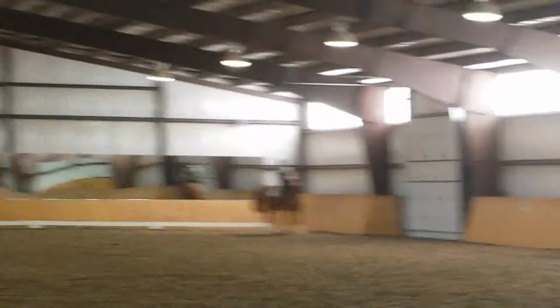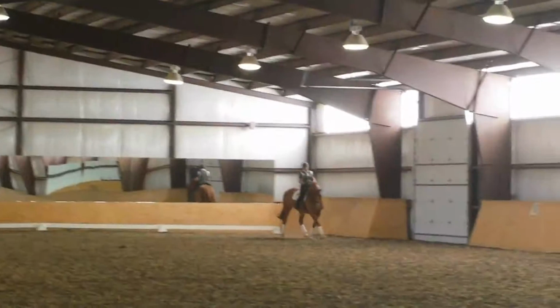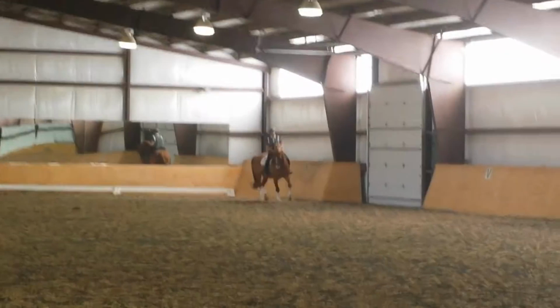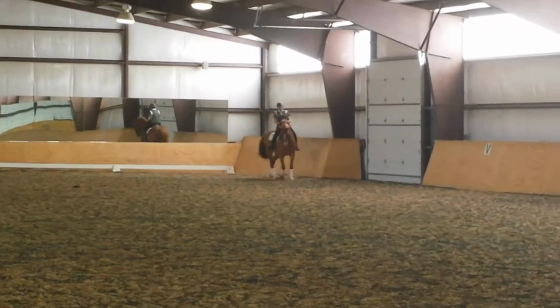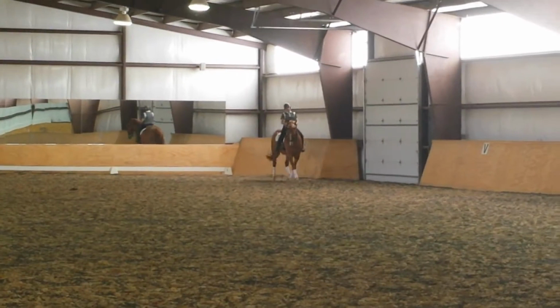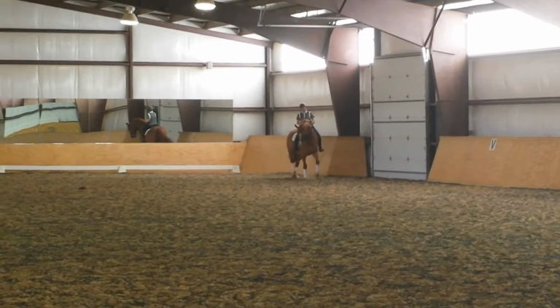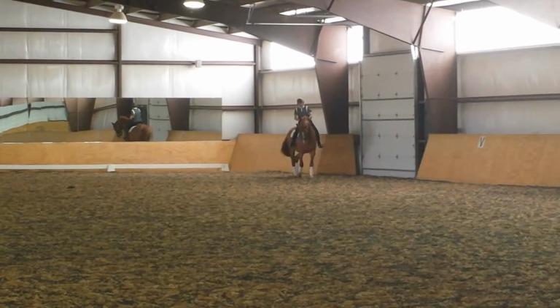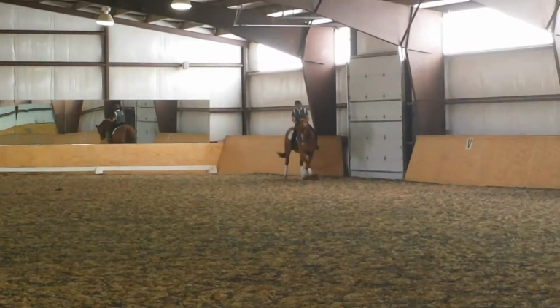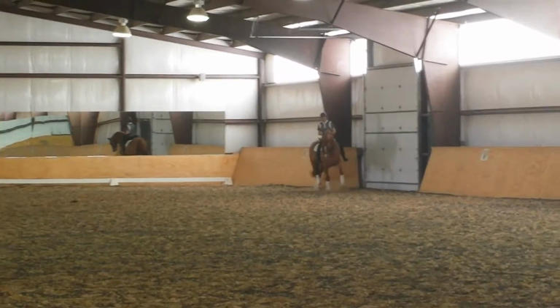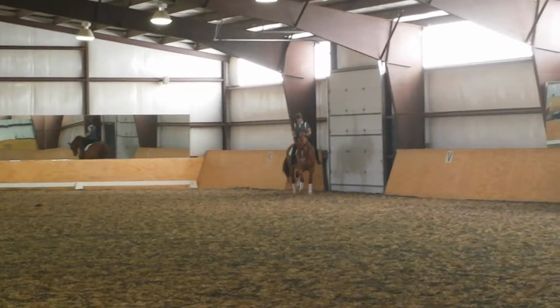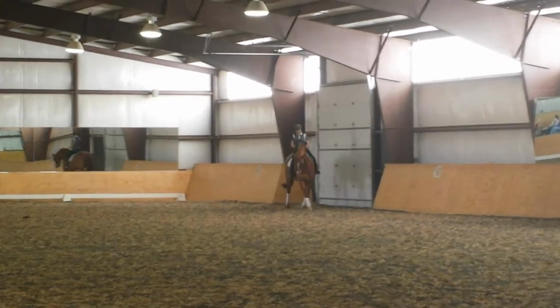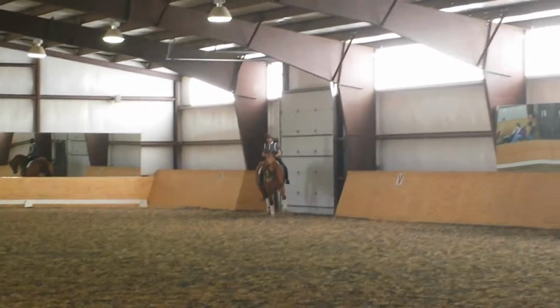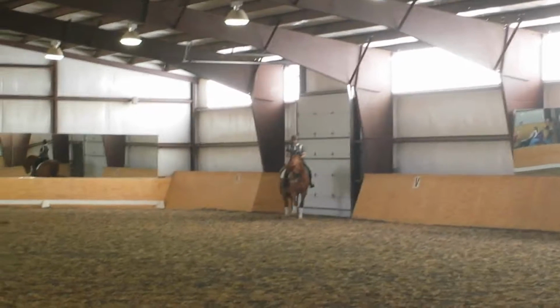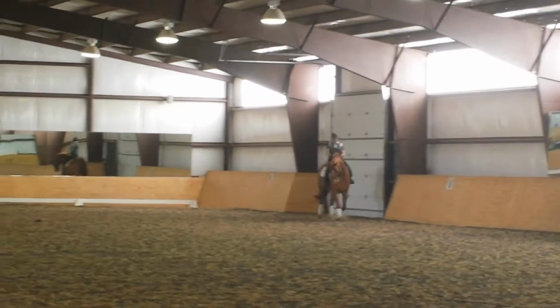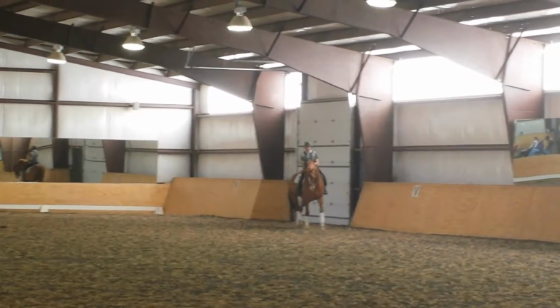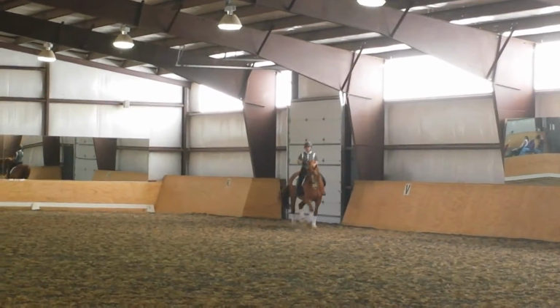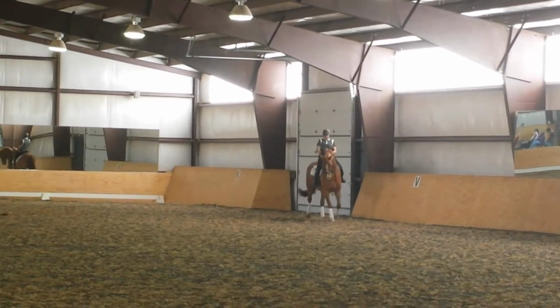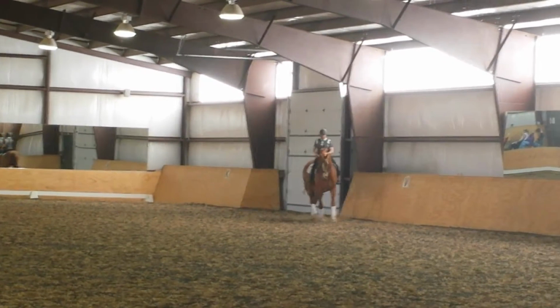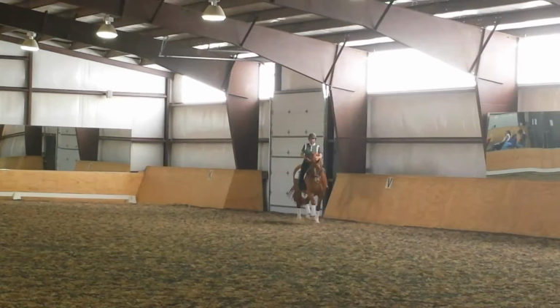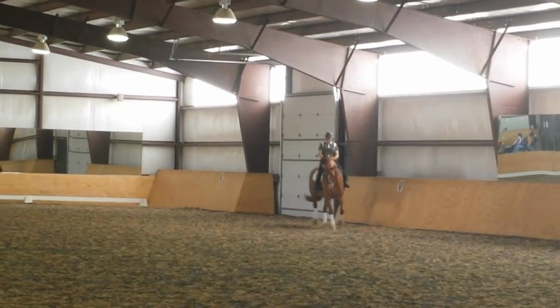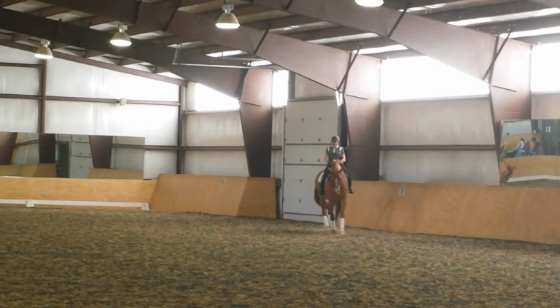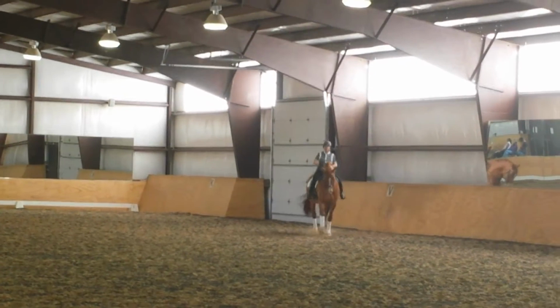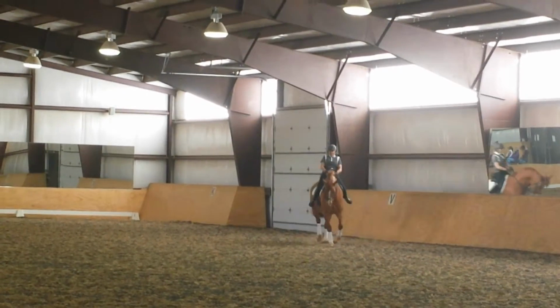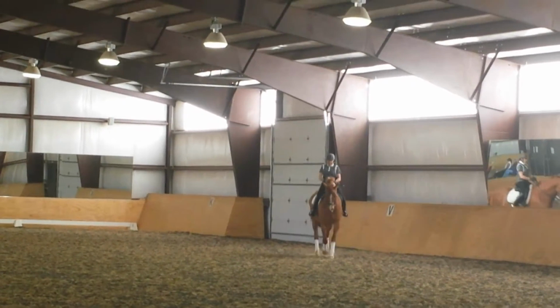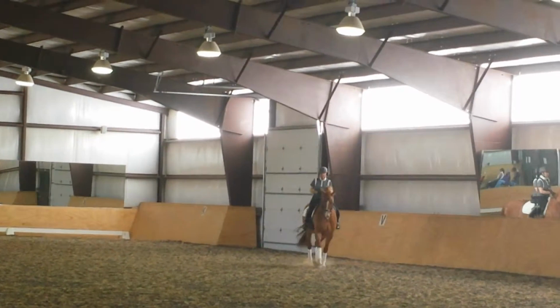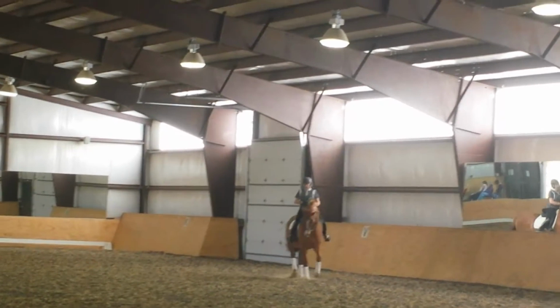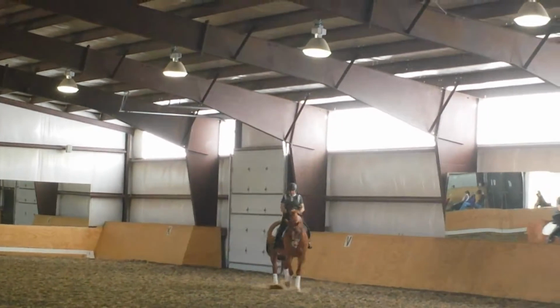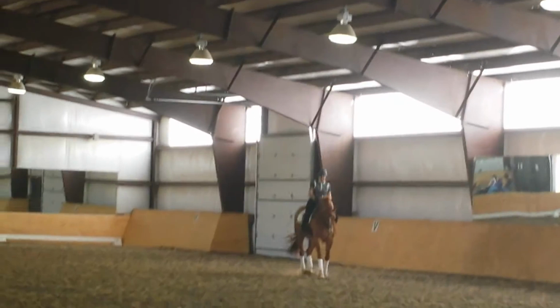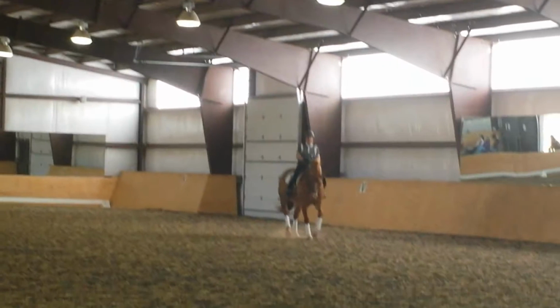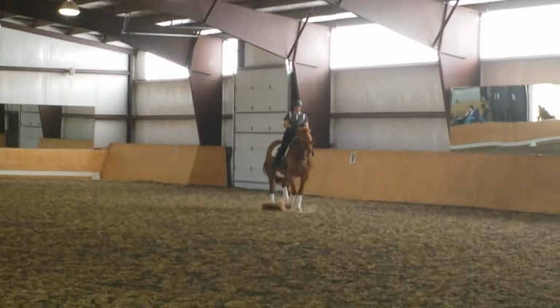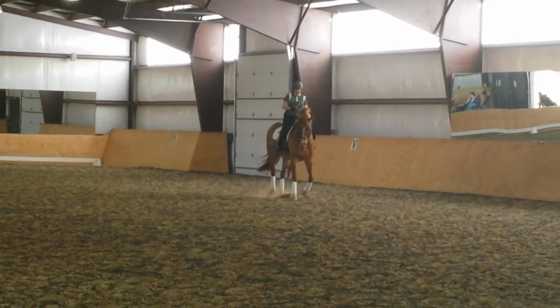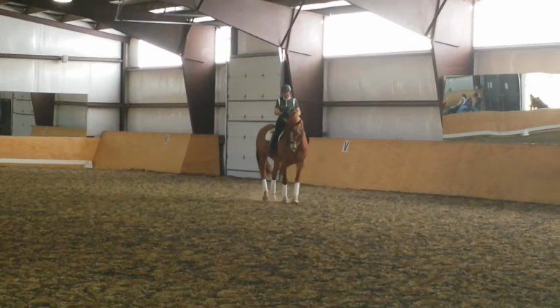Increase the bend and the haunch is in. That's it. Get all the bend you need here. More bend. That's it.